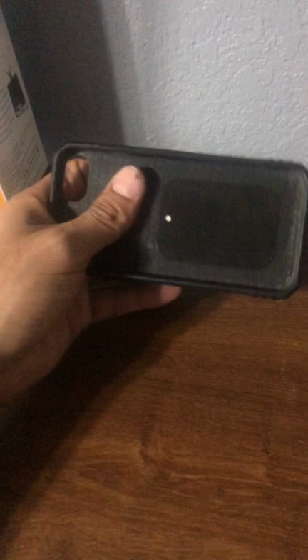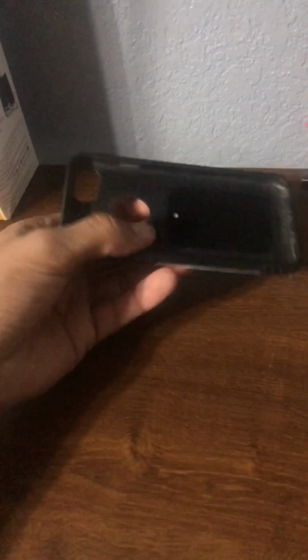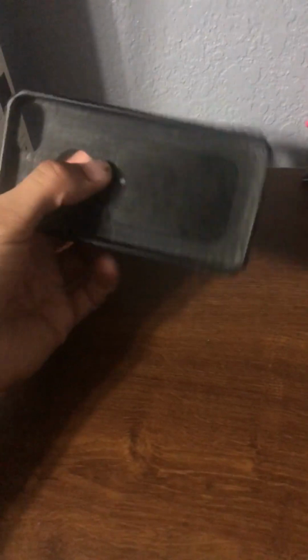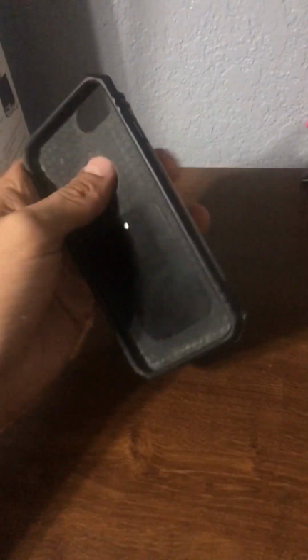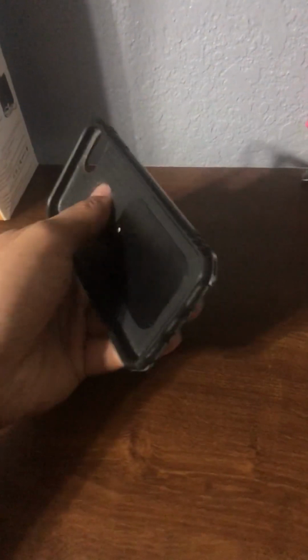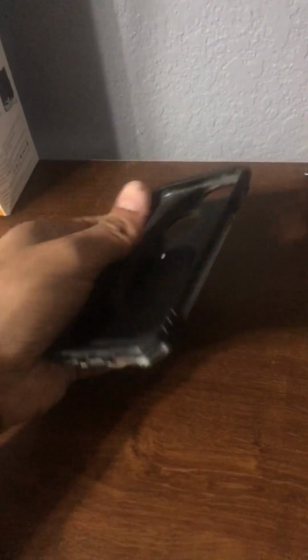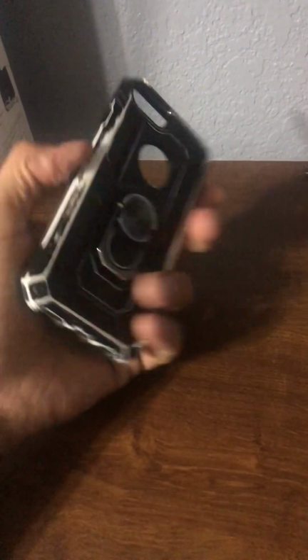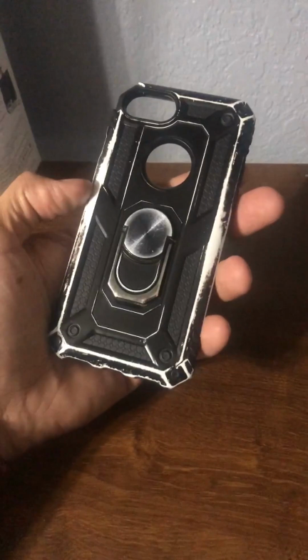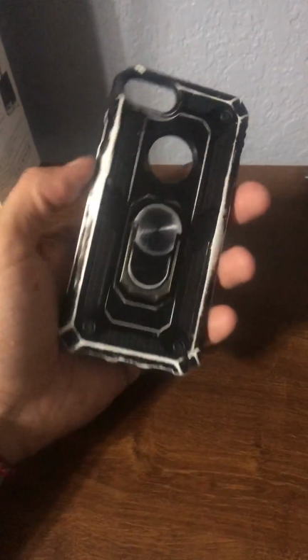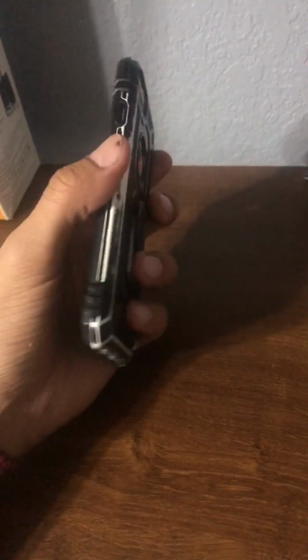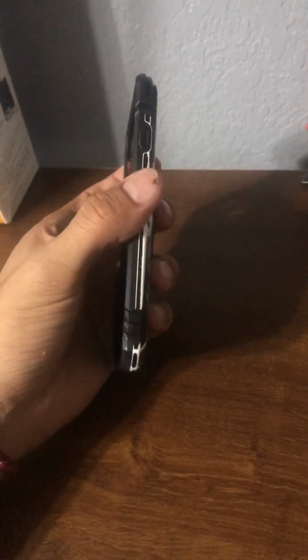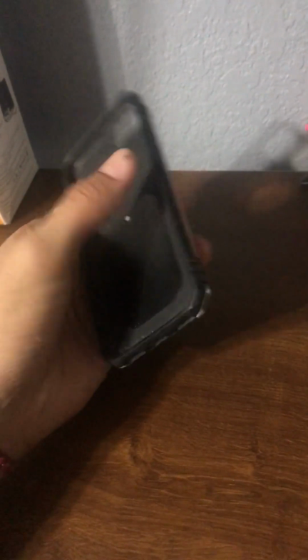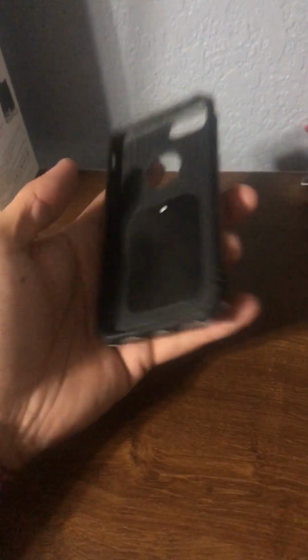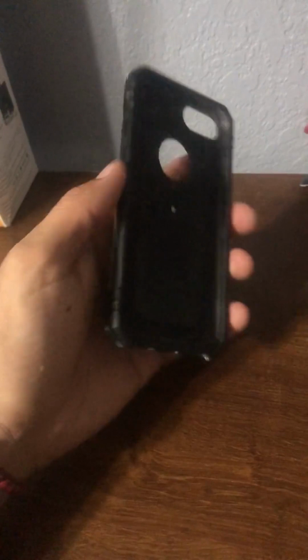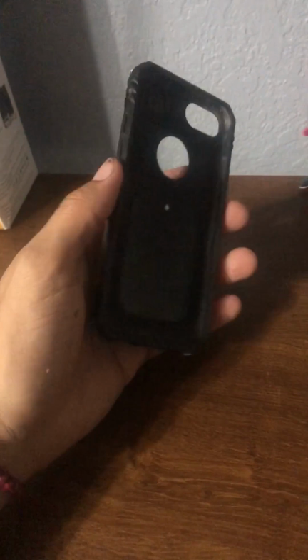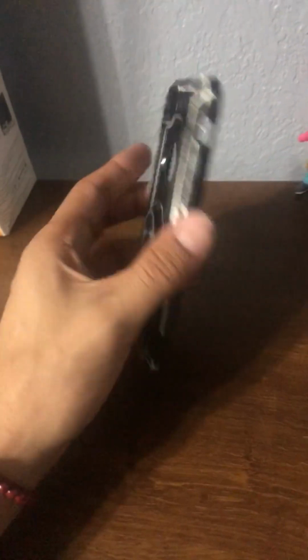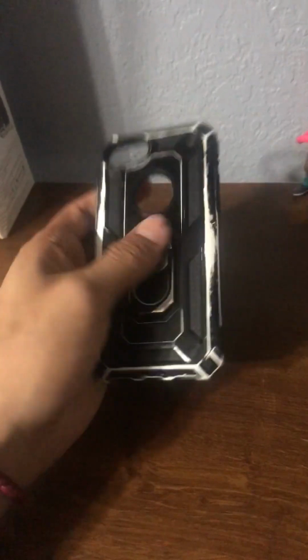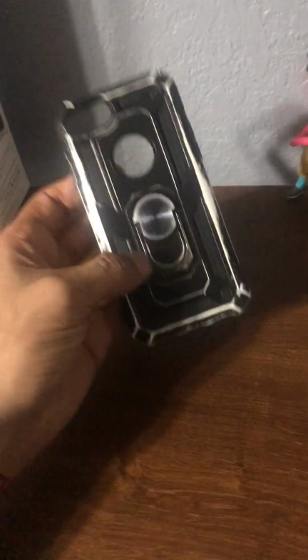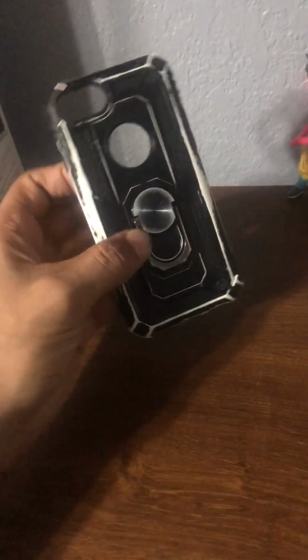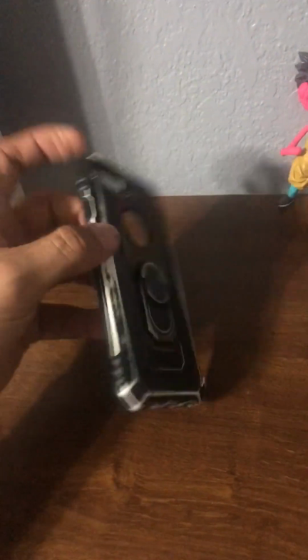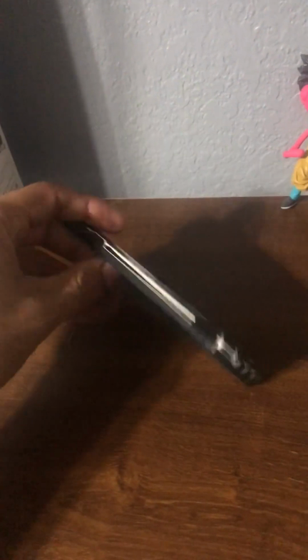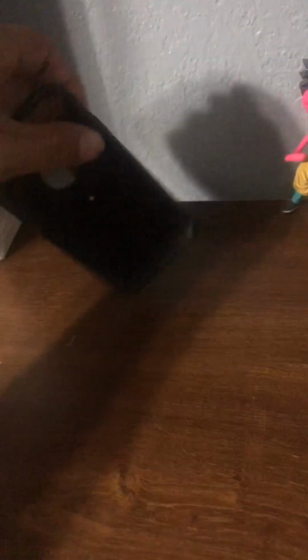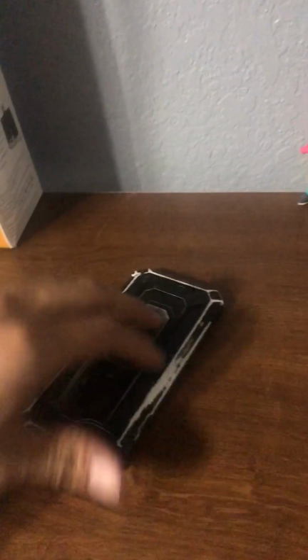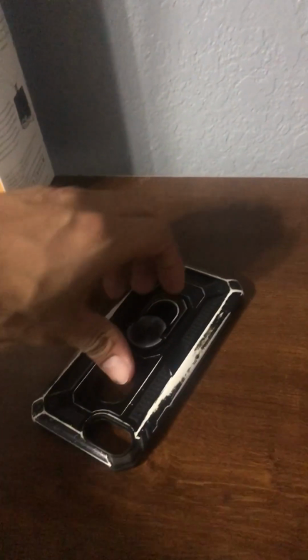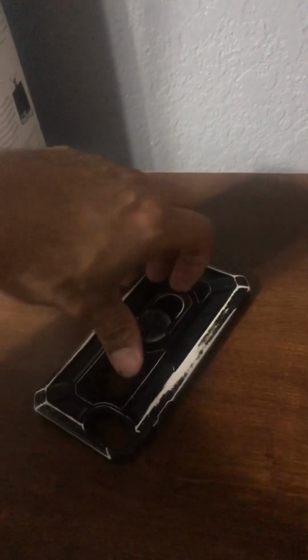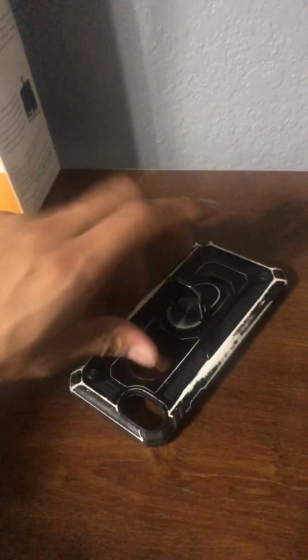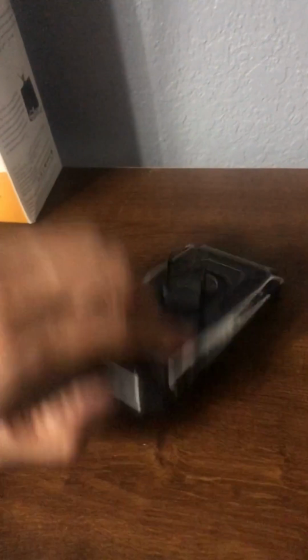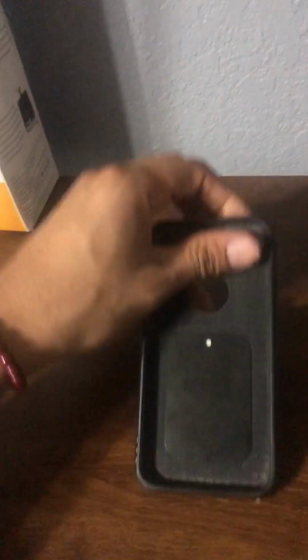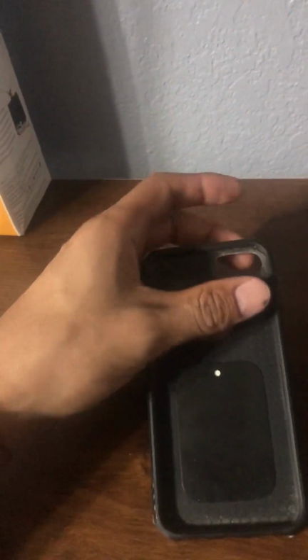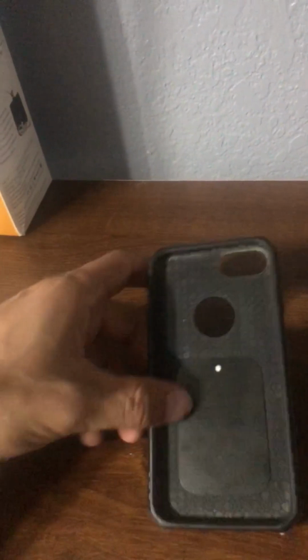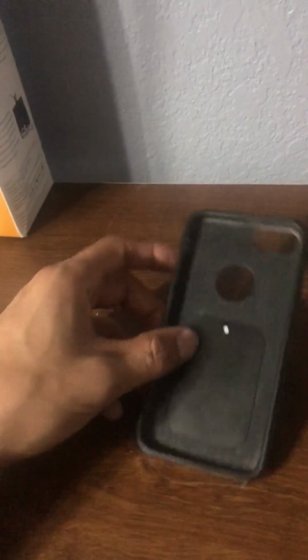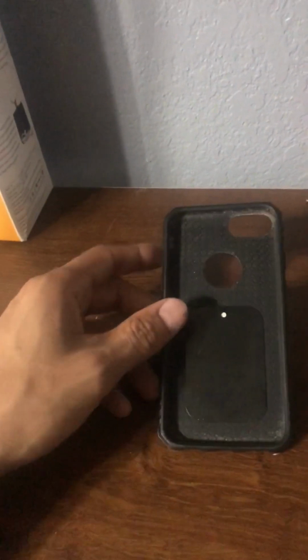So yeah, very simple to use. It's a little bit more expensive simply because it does offer more protection, and you can stand it up — you can also stand it up this way, even though I don't really use it for much.